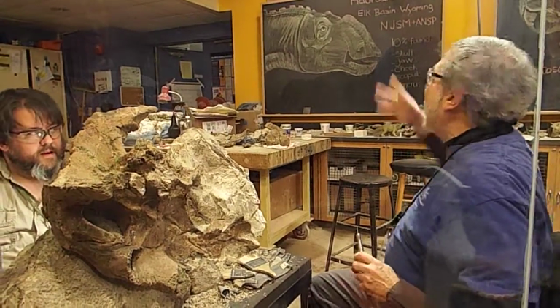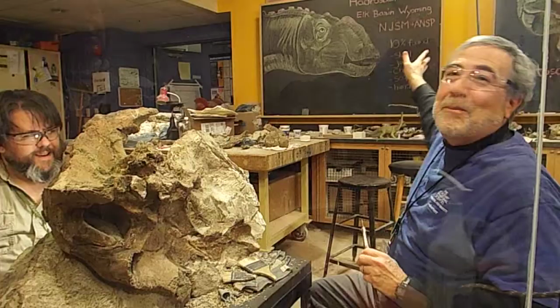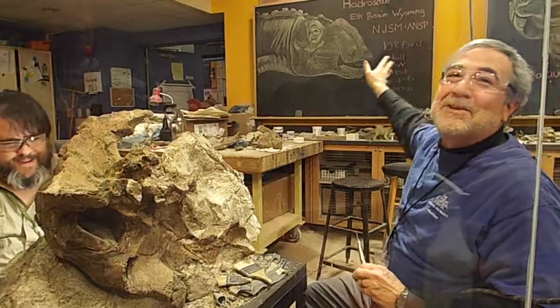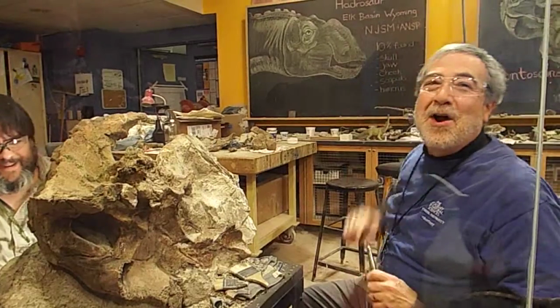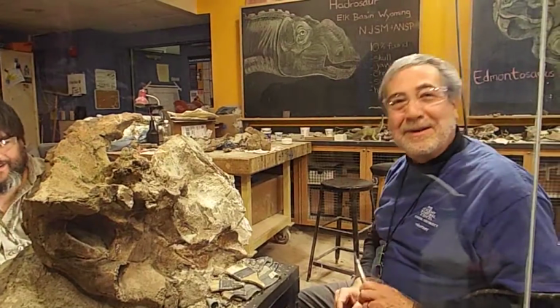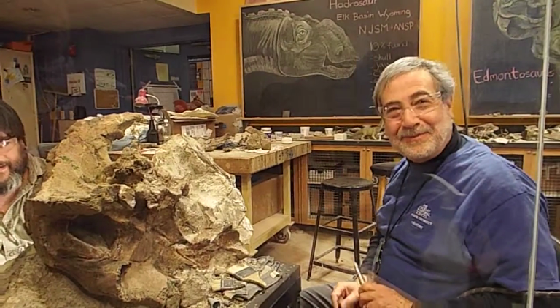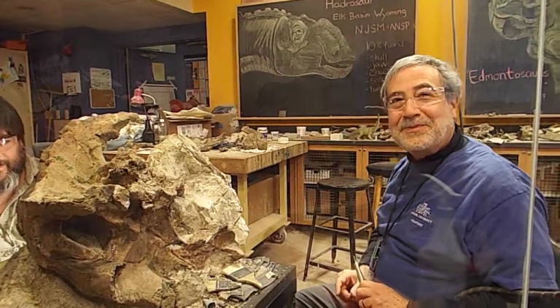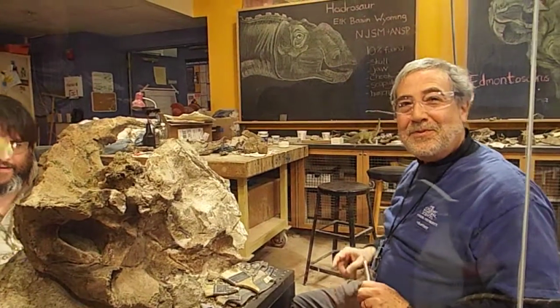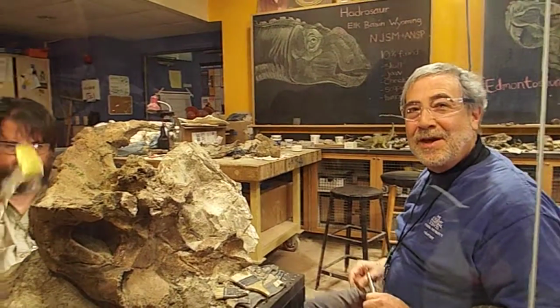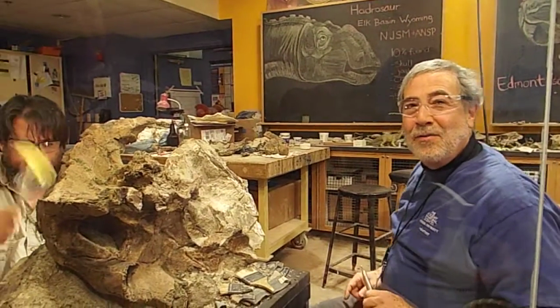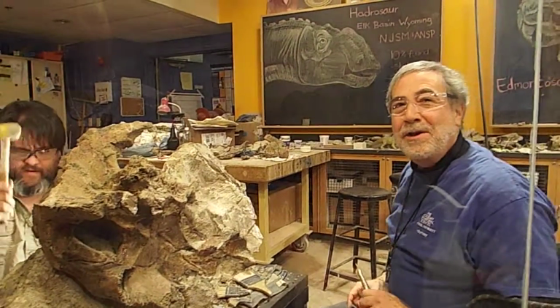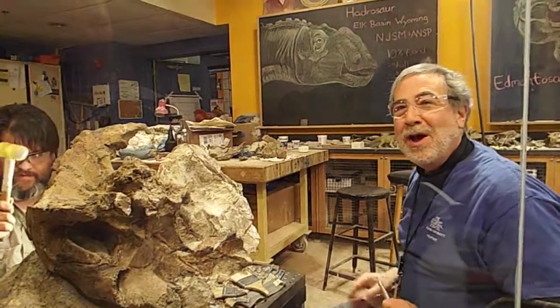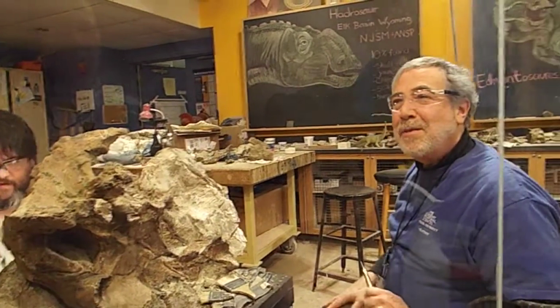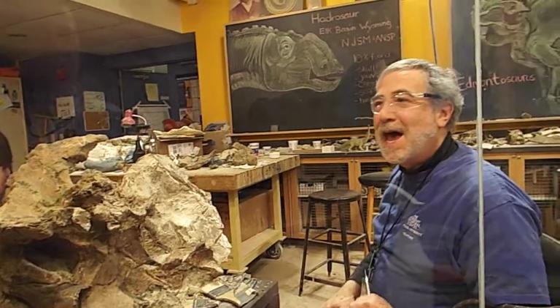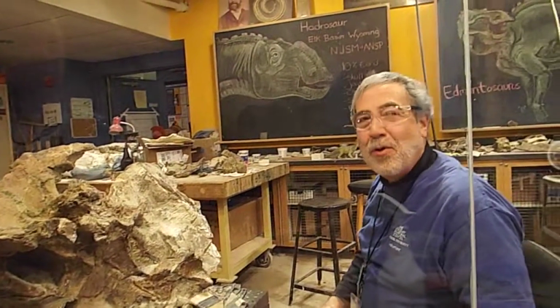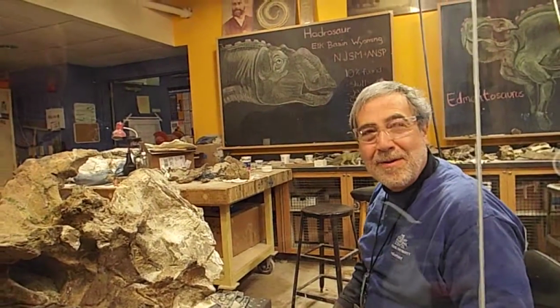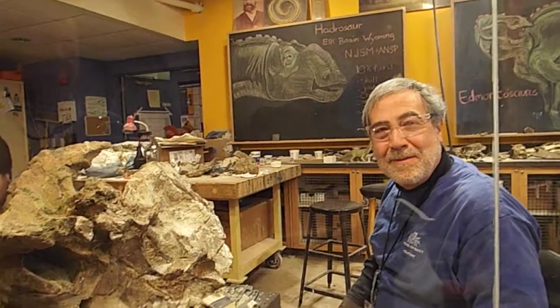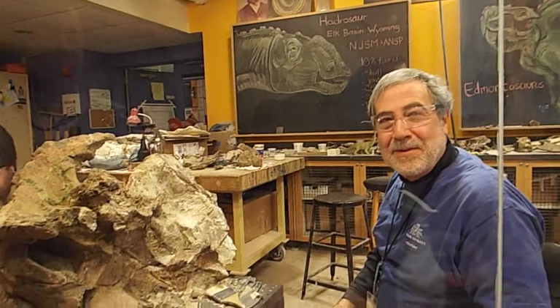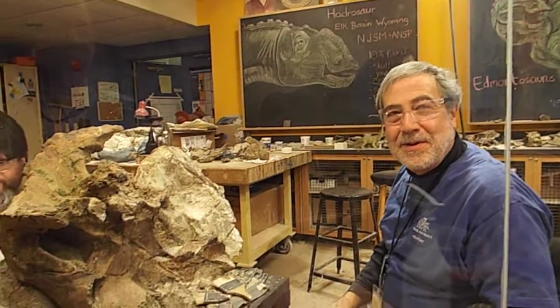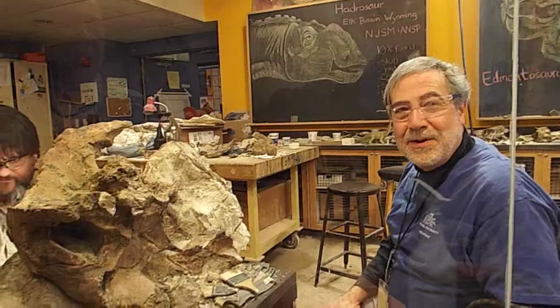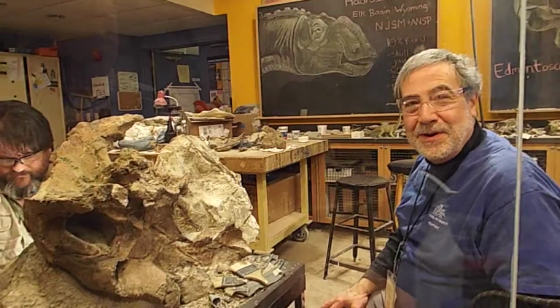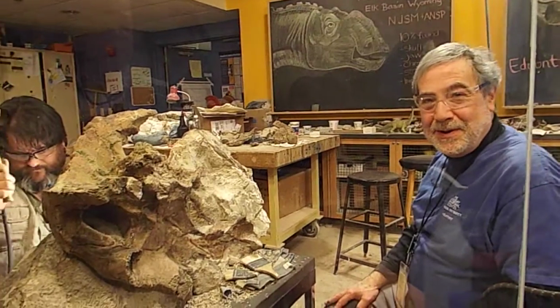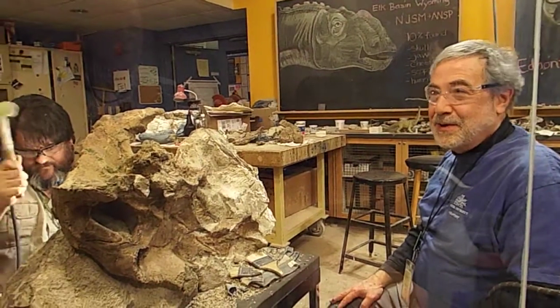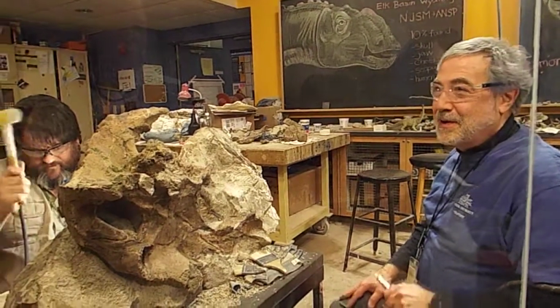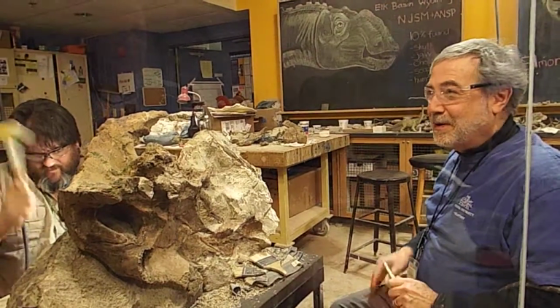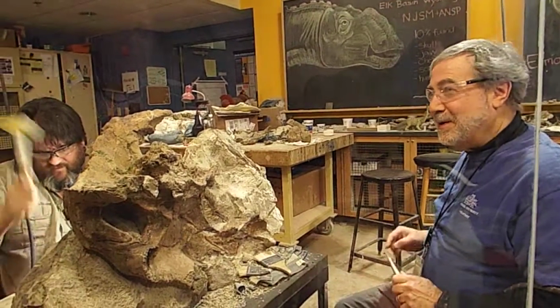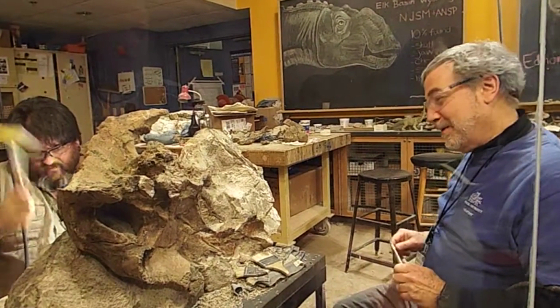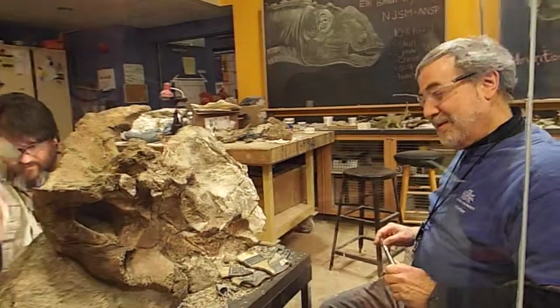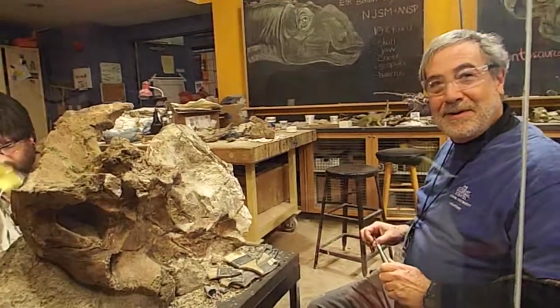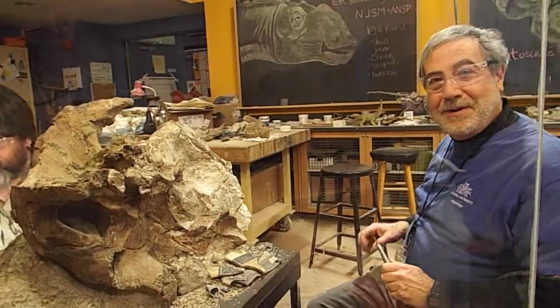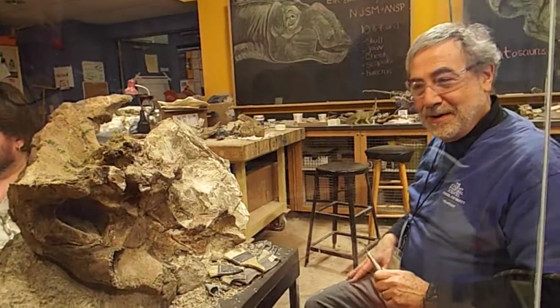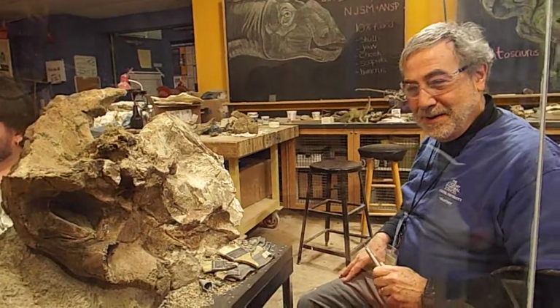Elk base in Wyoming — right here on the Wyoming-Montana border. That's pretty cool. They found this fossil in Montana.